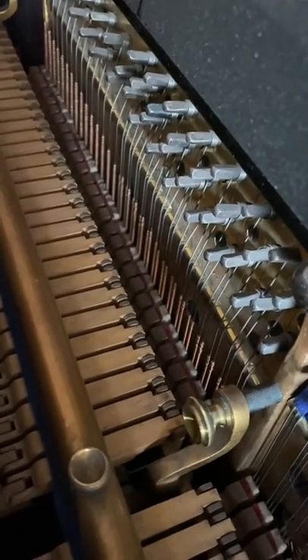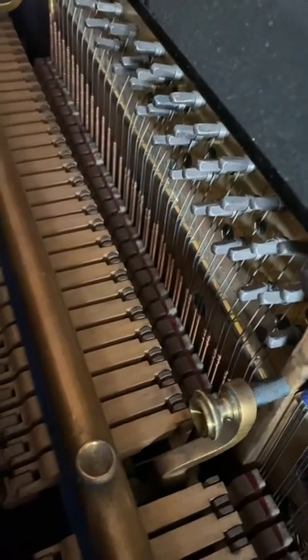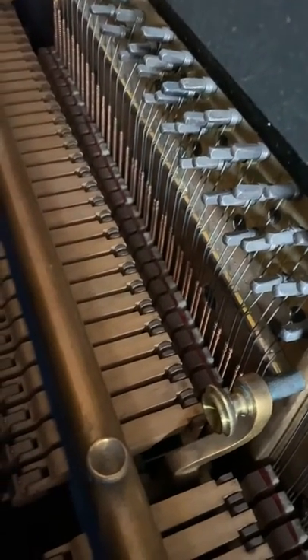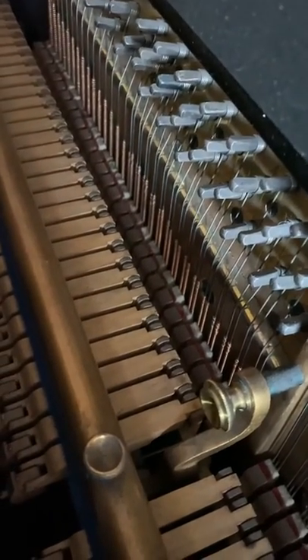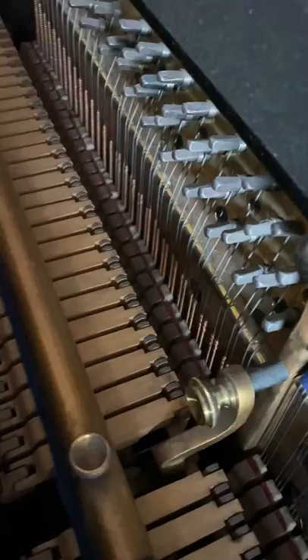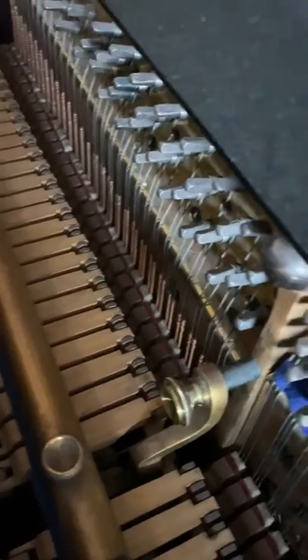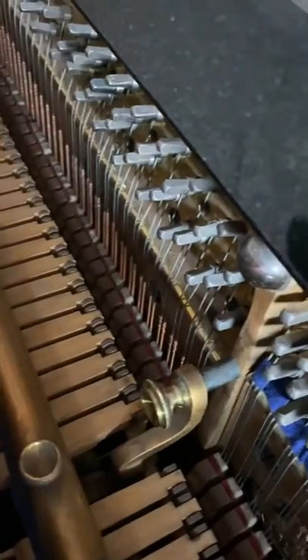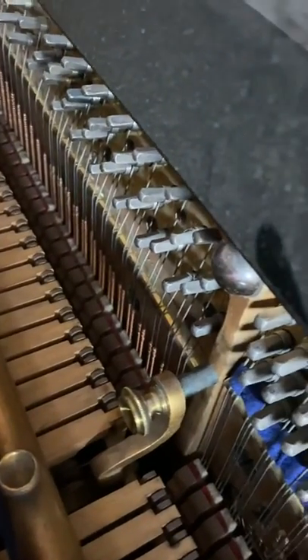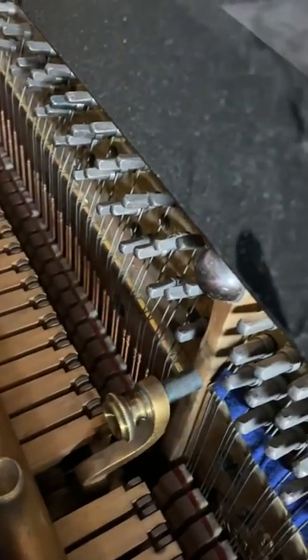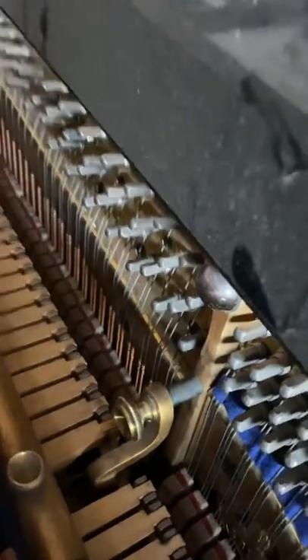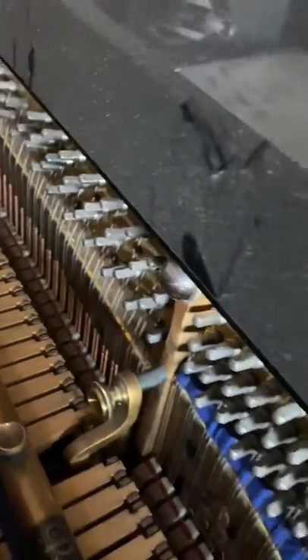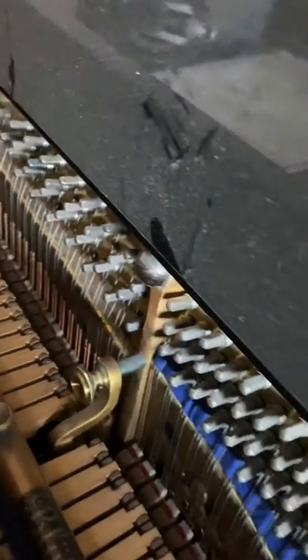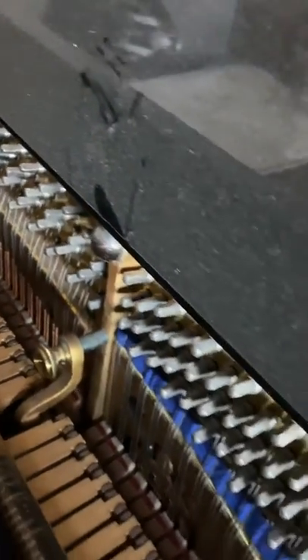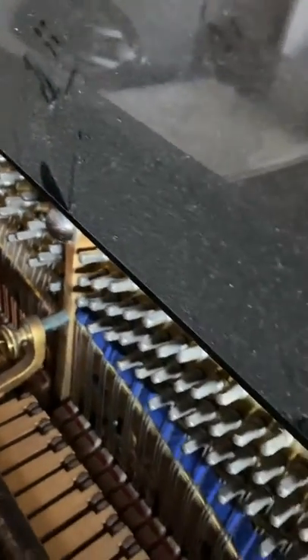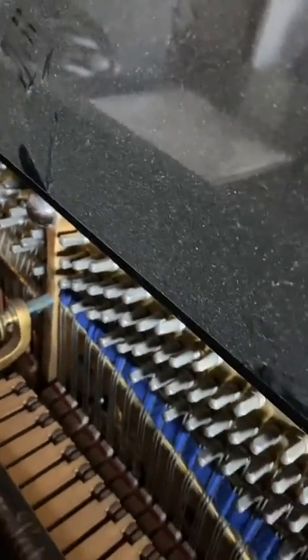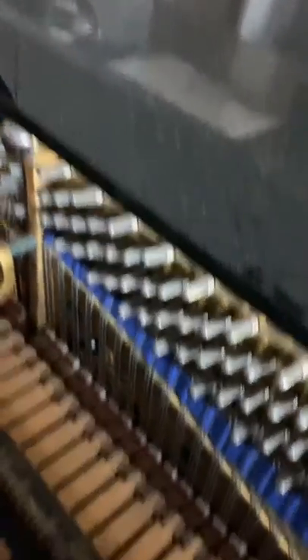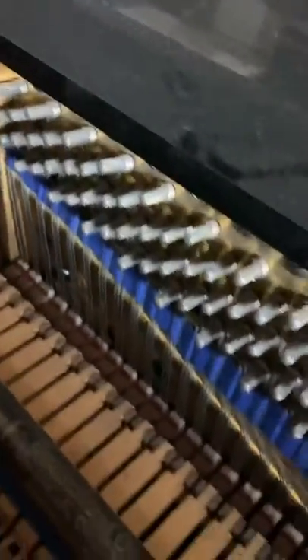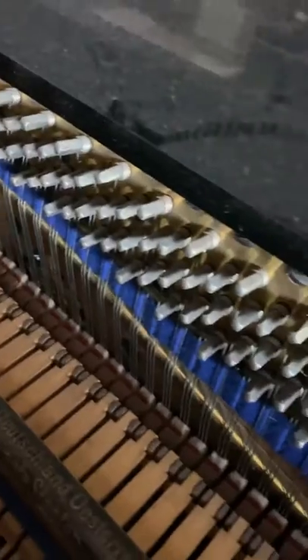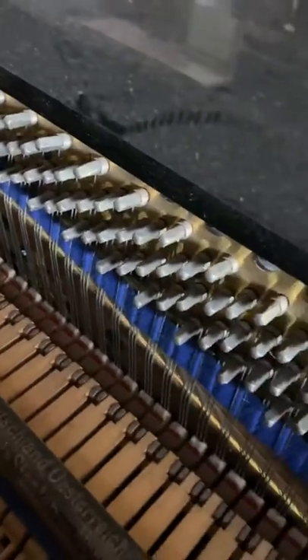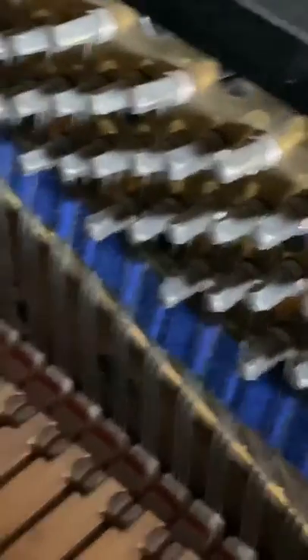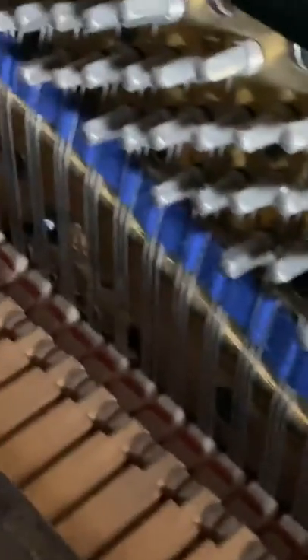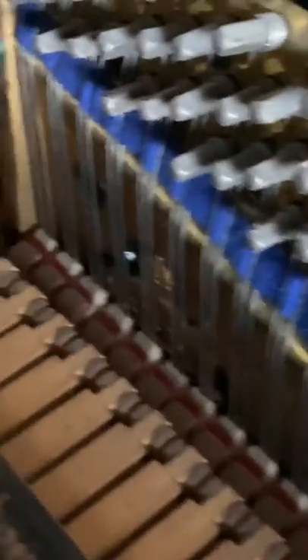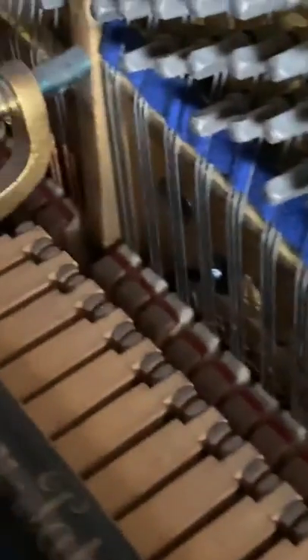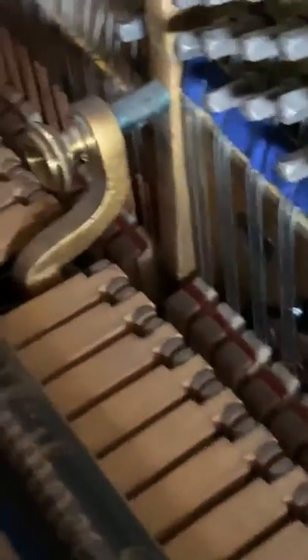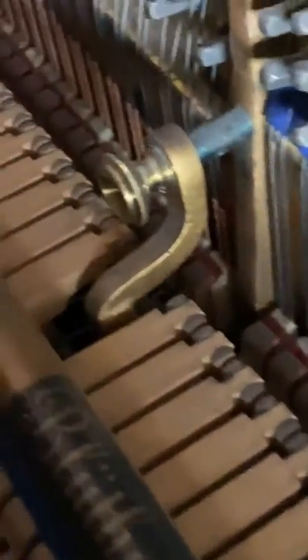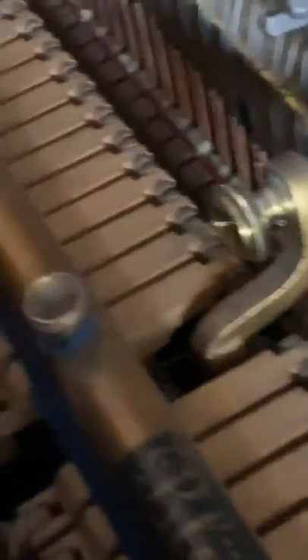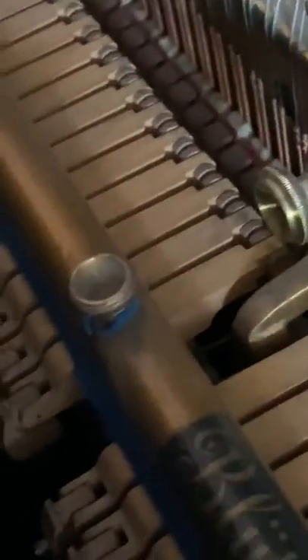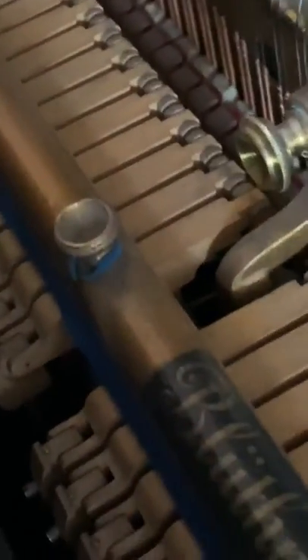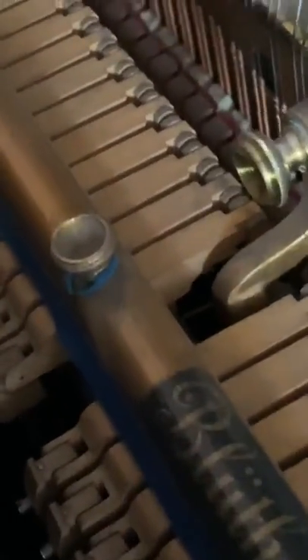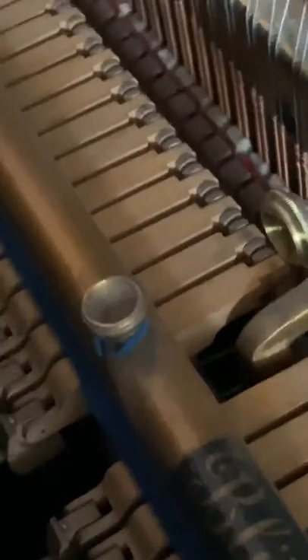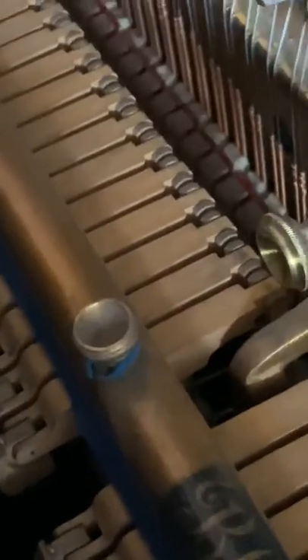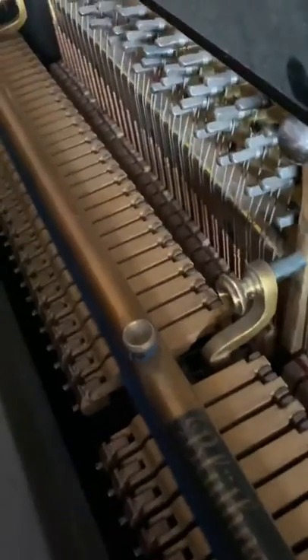What makes it tick — this is an incredible piano. To be able to save something like this, all original, and to have all these parts working again — it's a really special project for me.